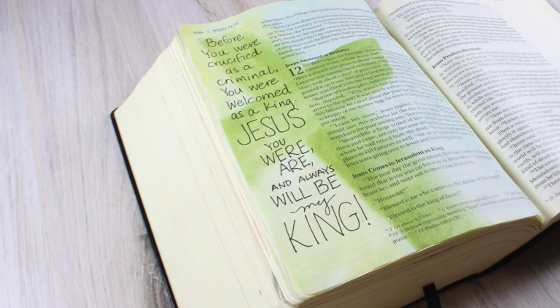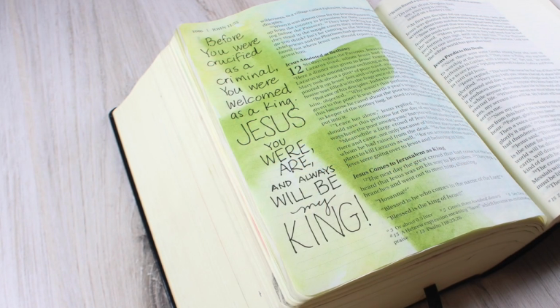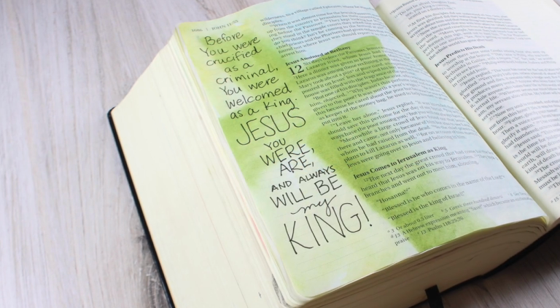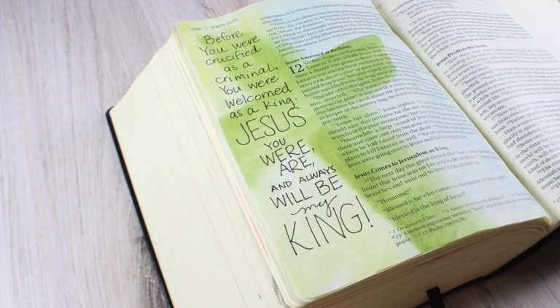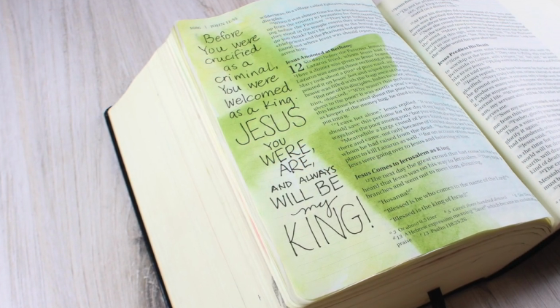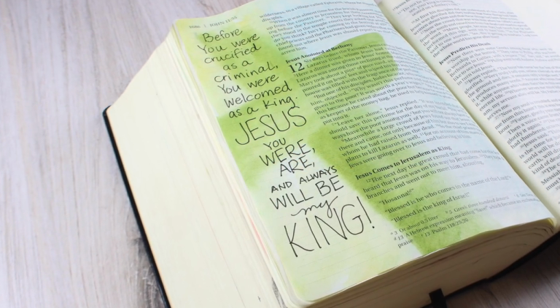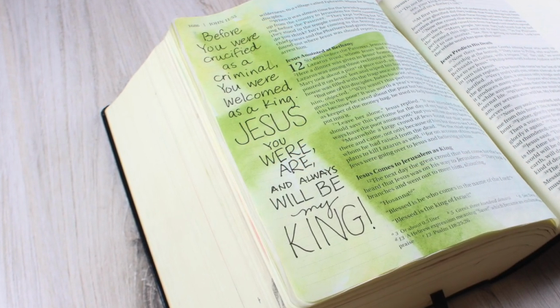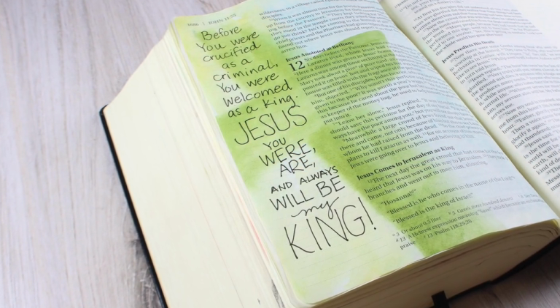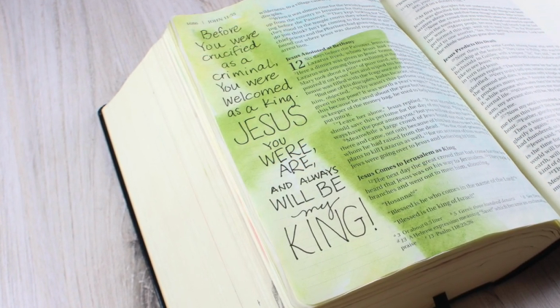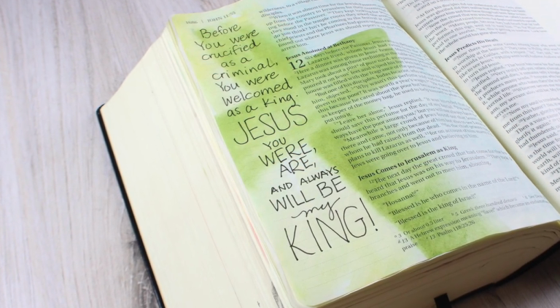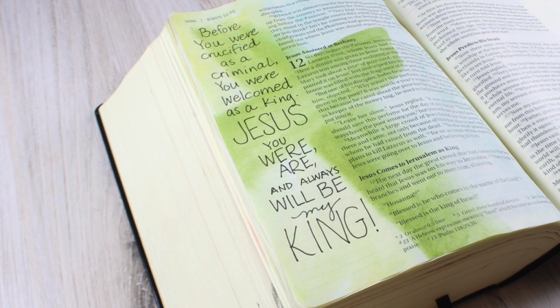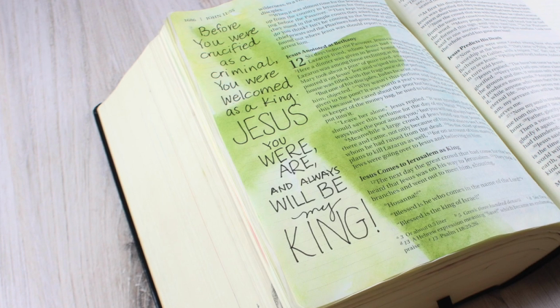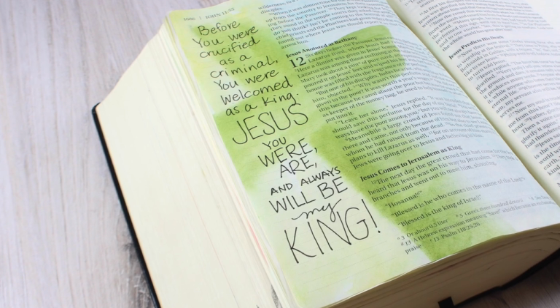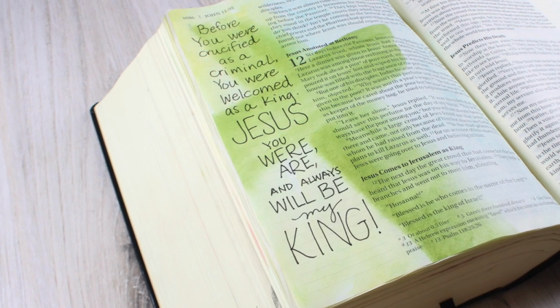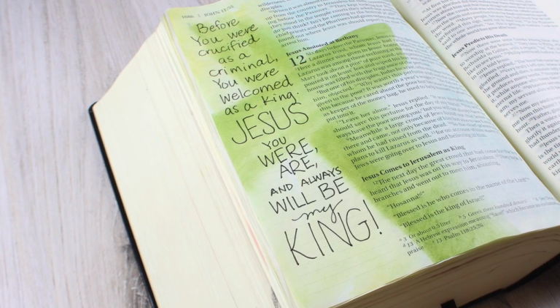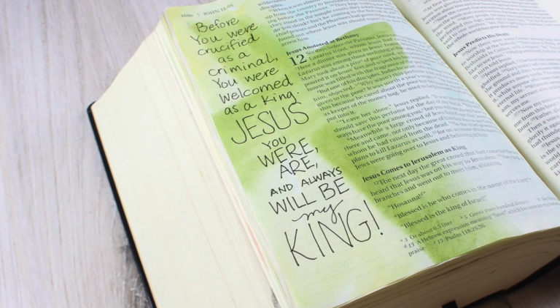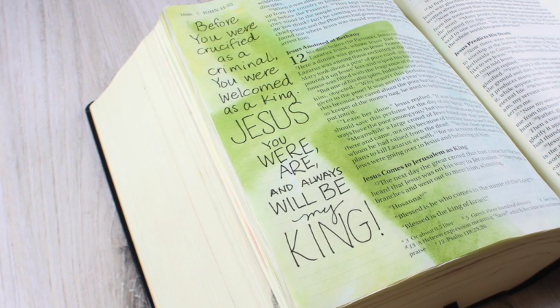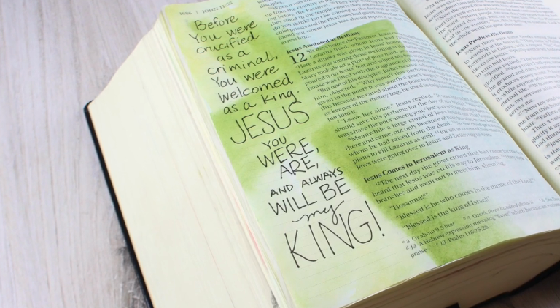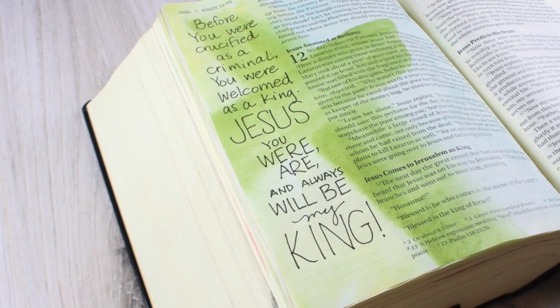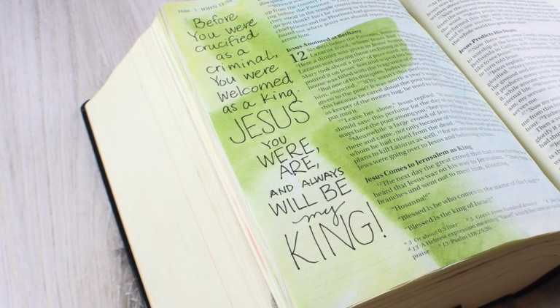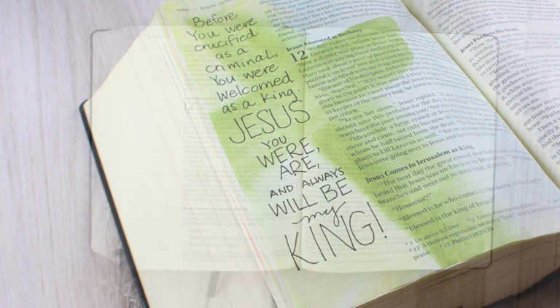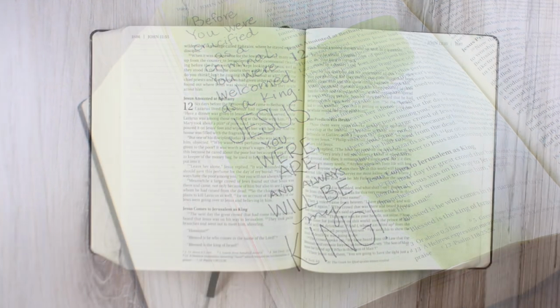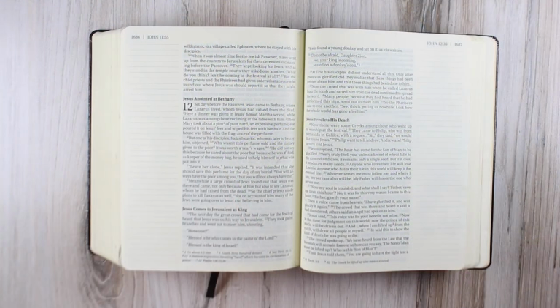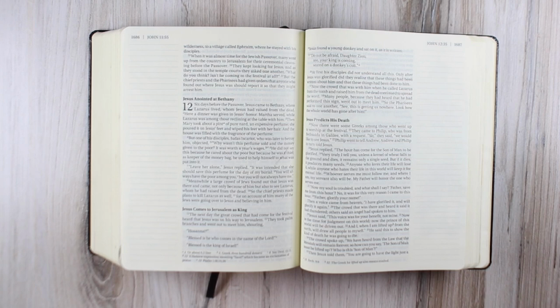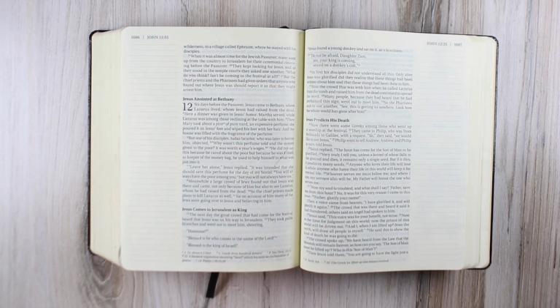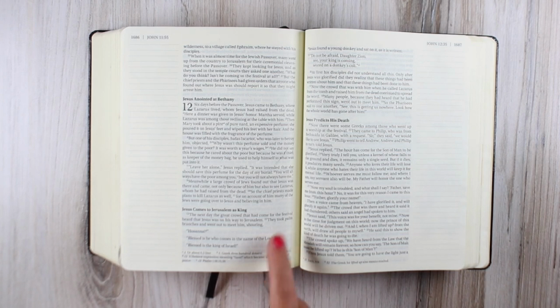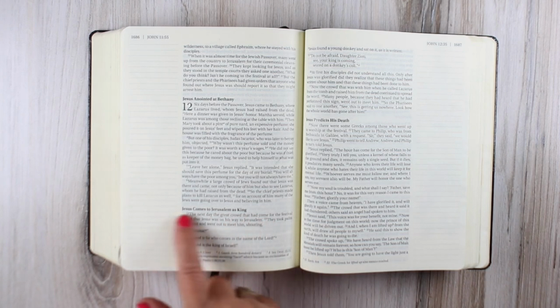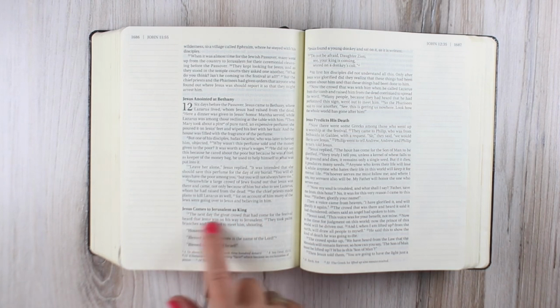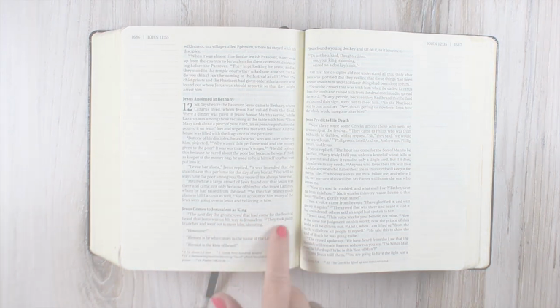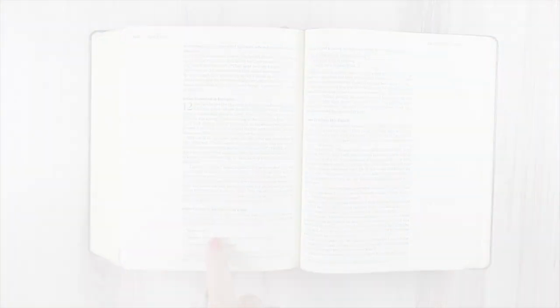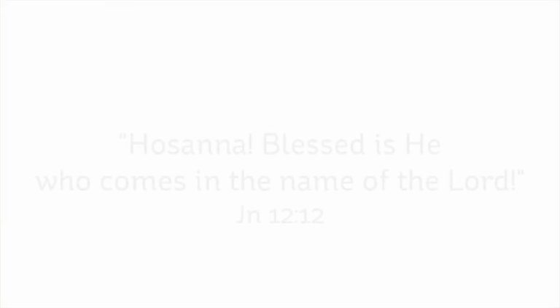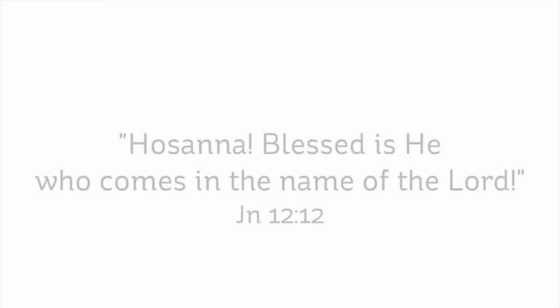Hi there, I'm Sandy Alnock, and today I have a super fast, super easy Bible journaling video for you. It's Palm Sunday, and I'm going to be working in John chapter 12, verse 12.